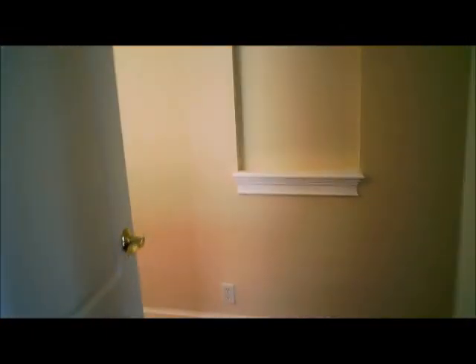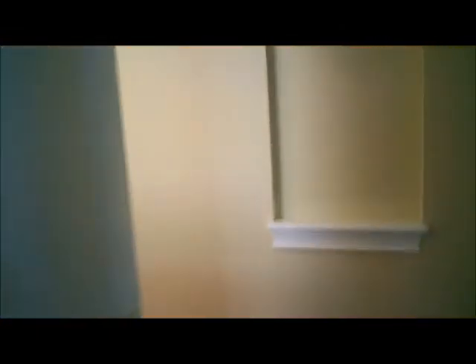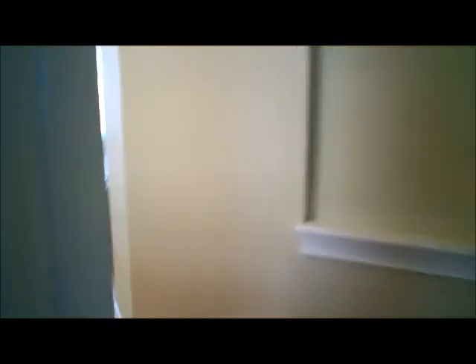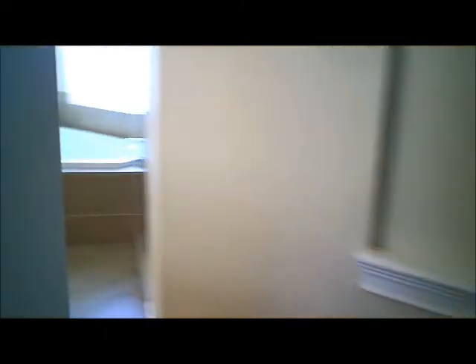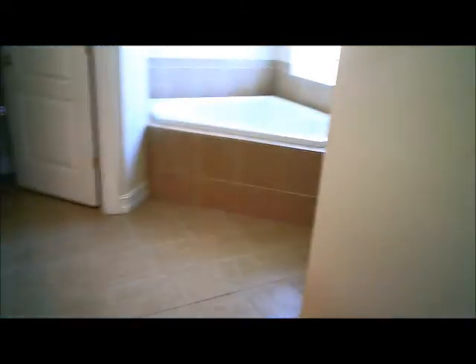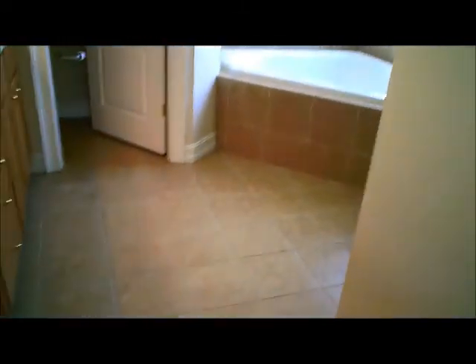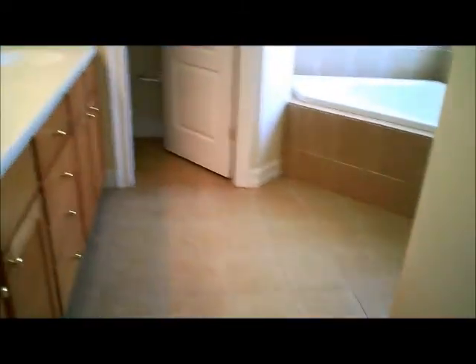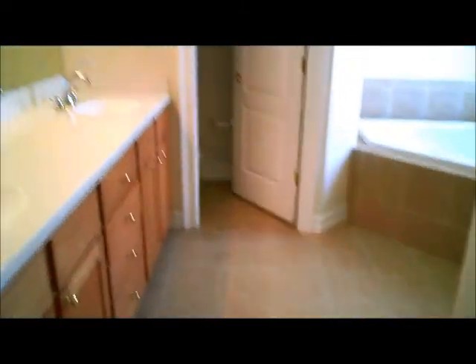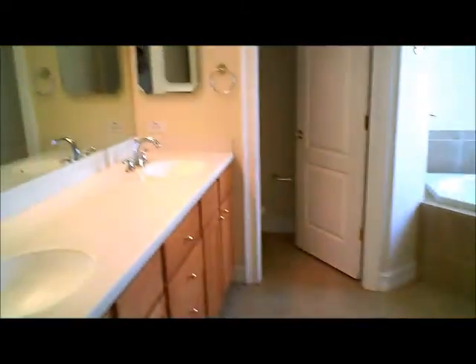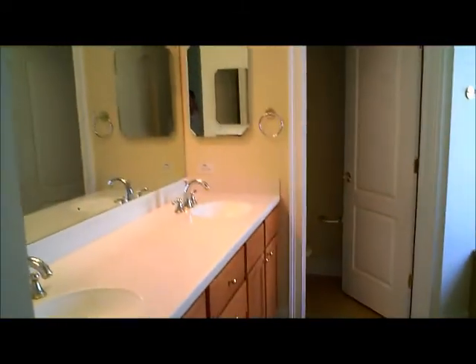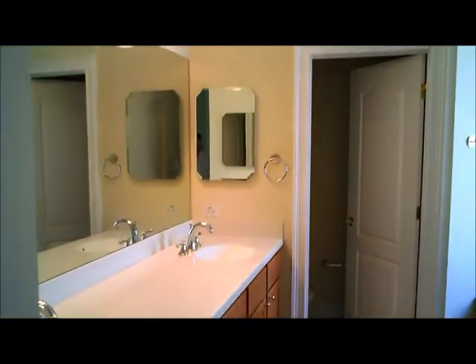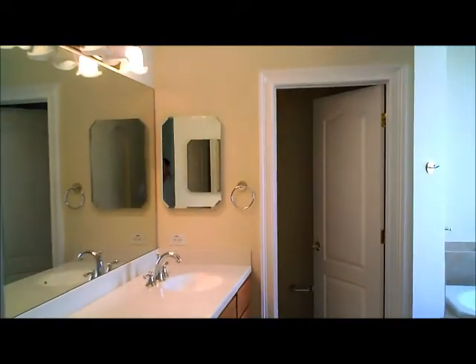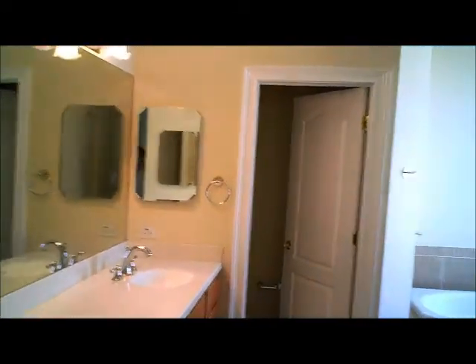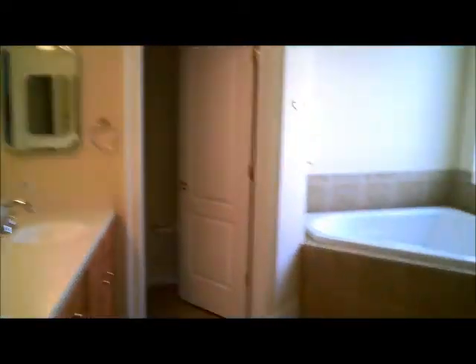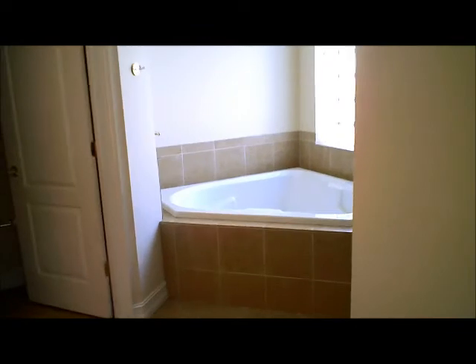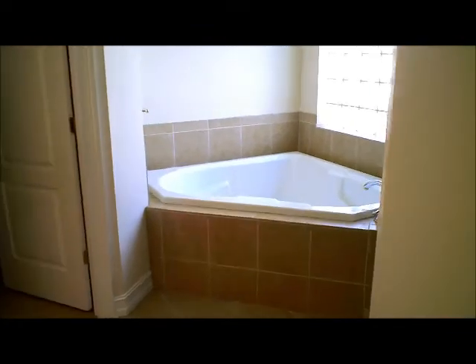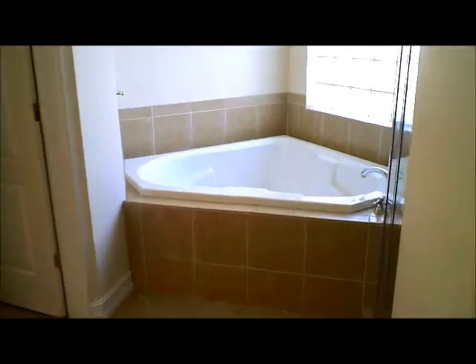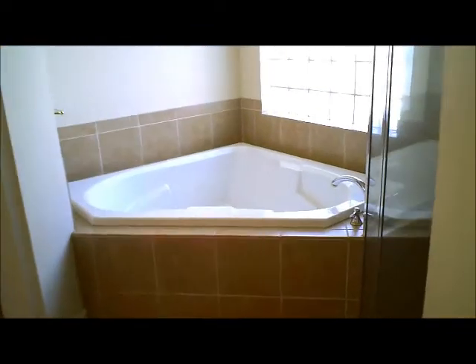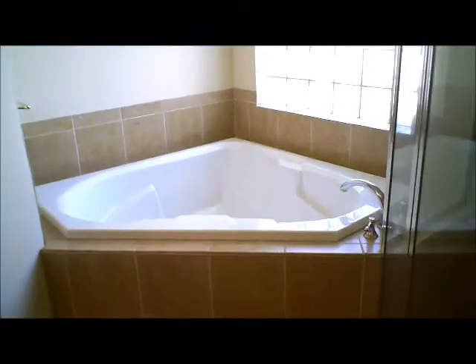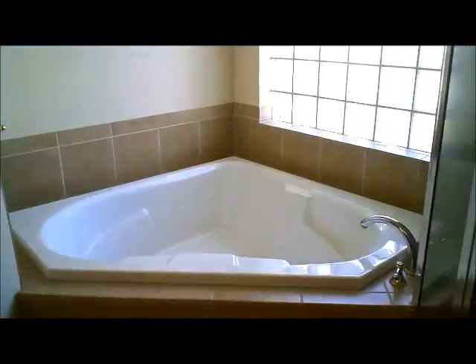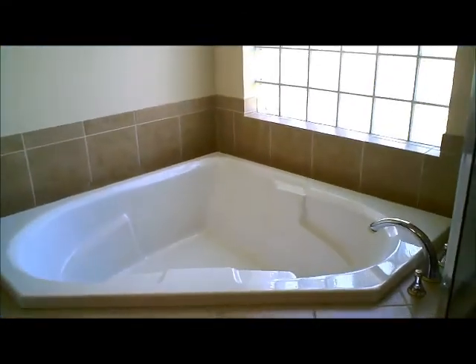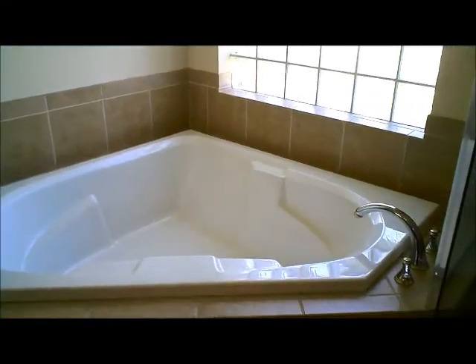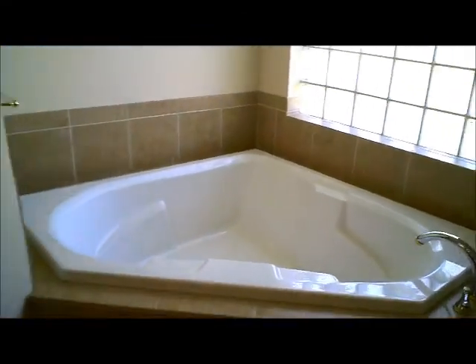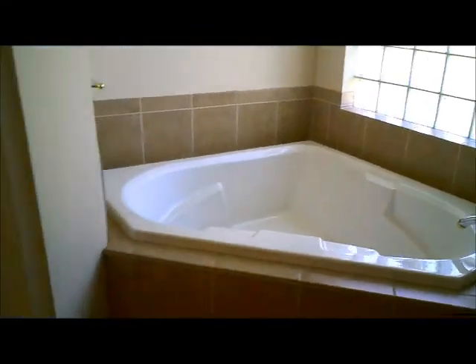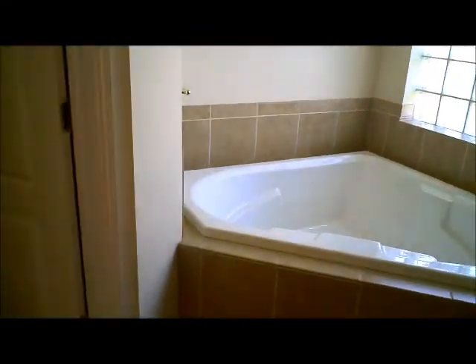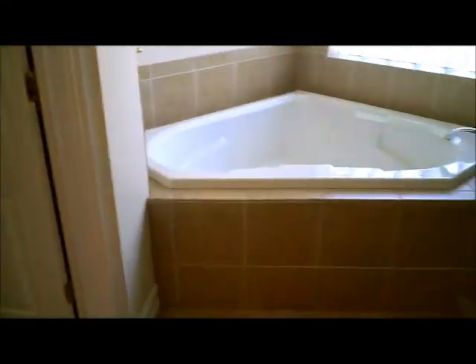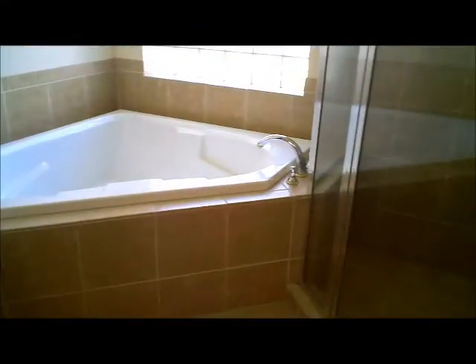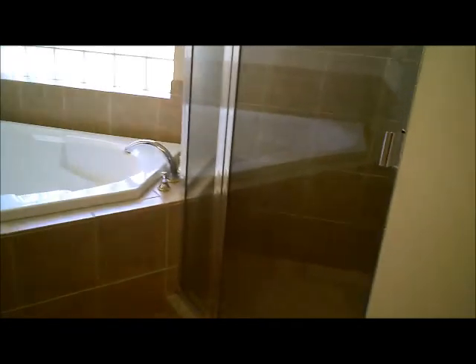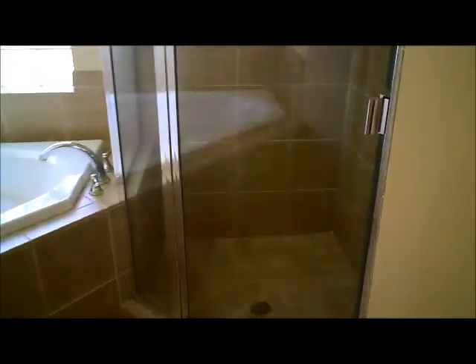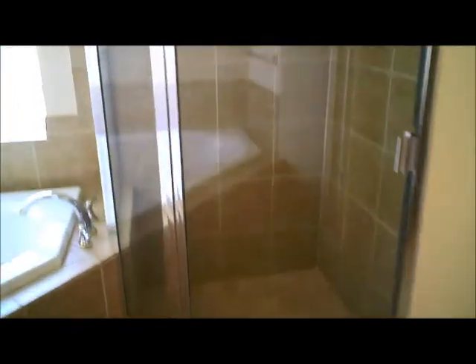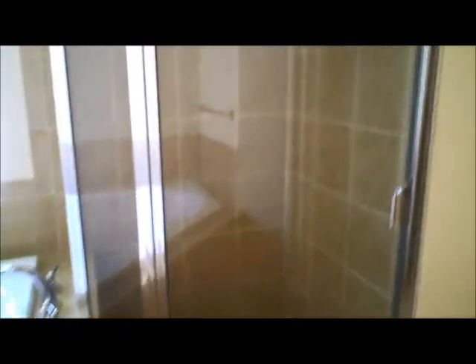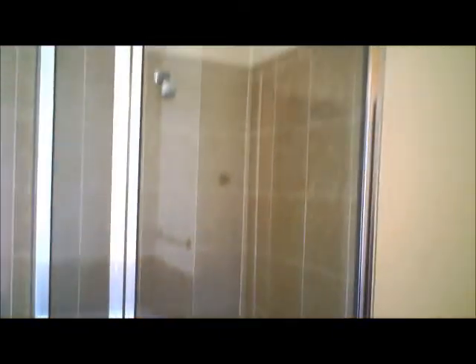We make our way into the master bath here. We have dual vanity sinks, a nice large jacuzzi tub, and a glass shower.